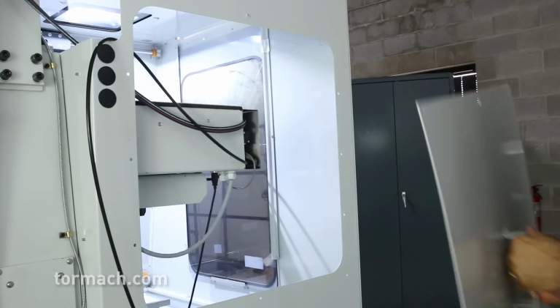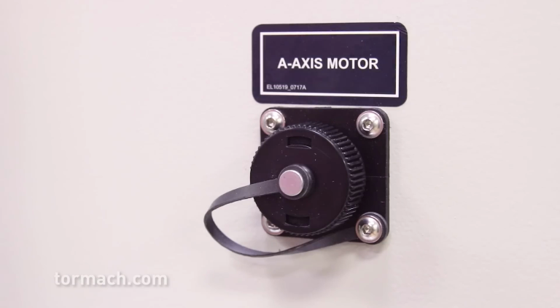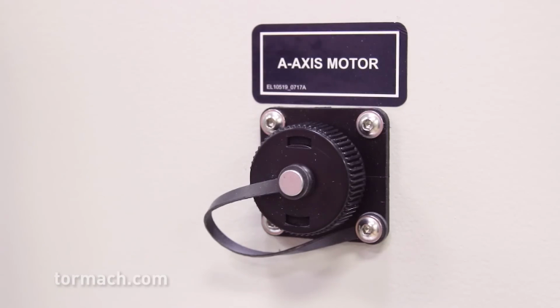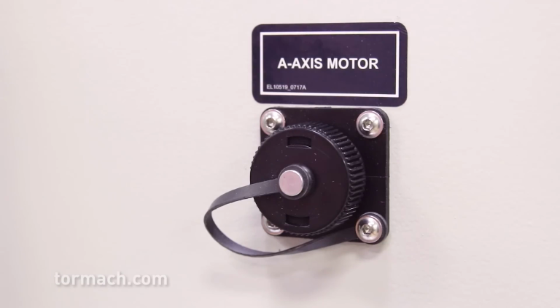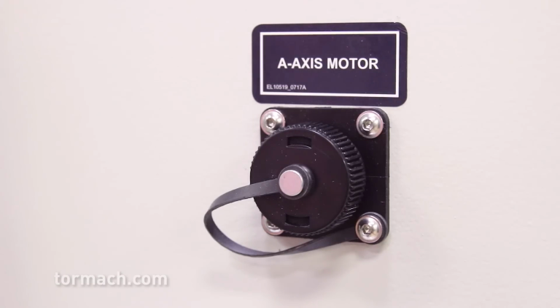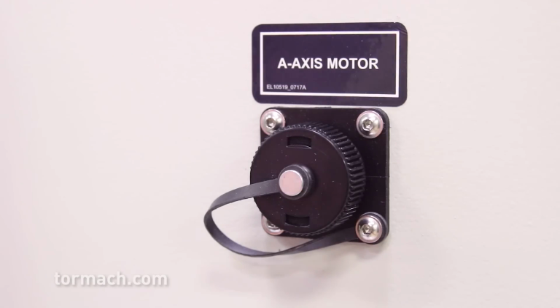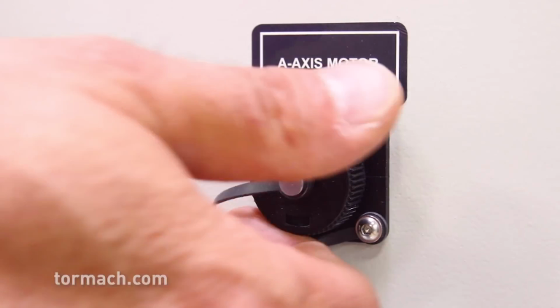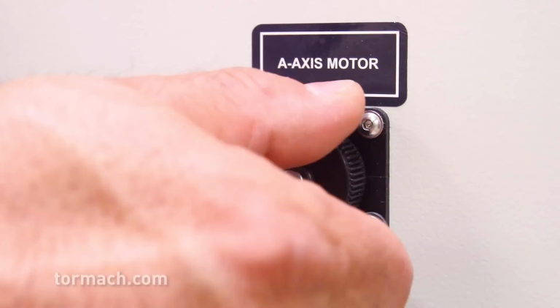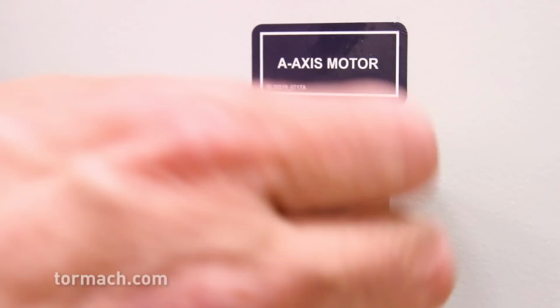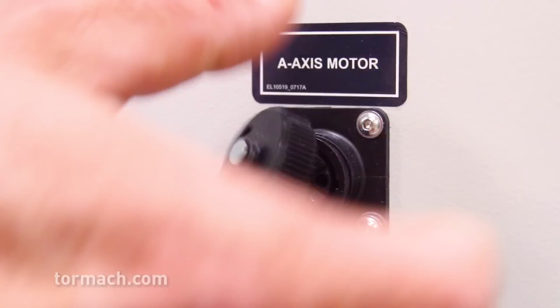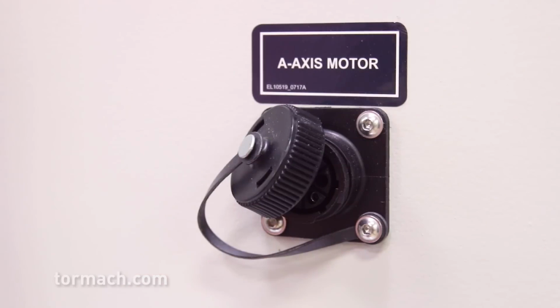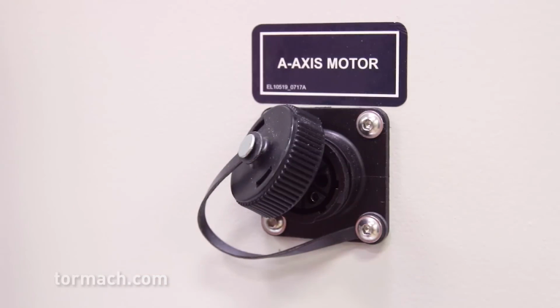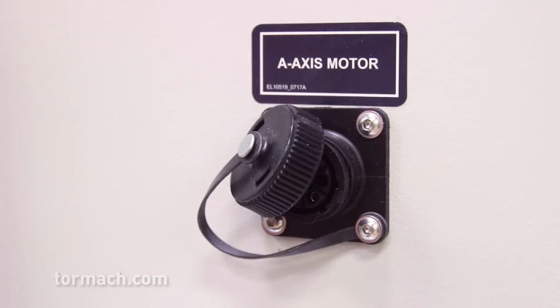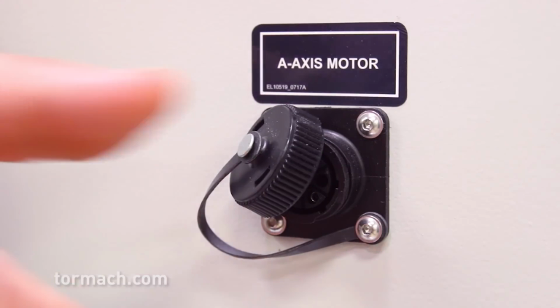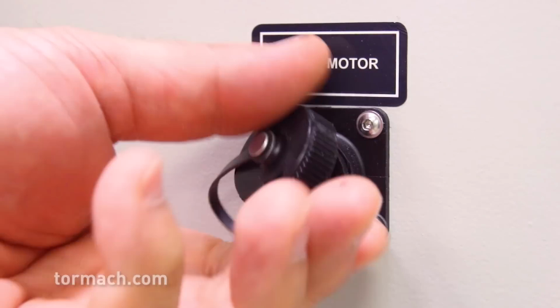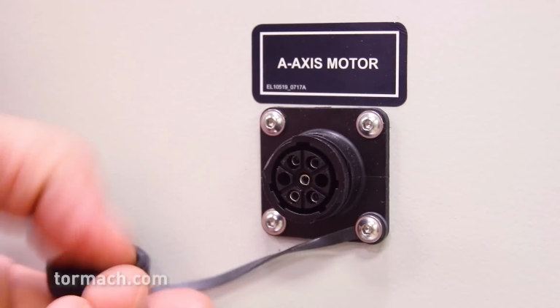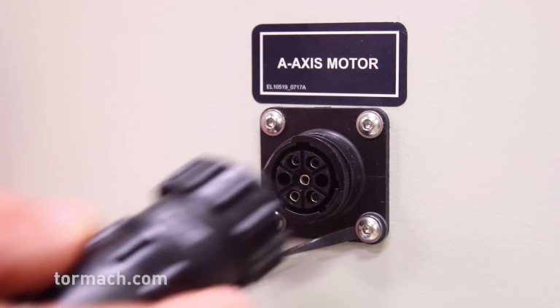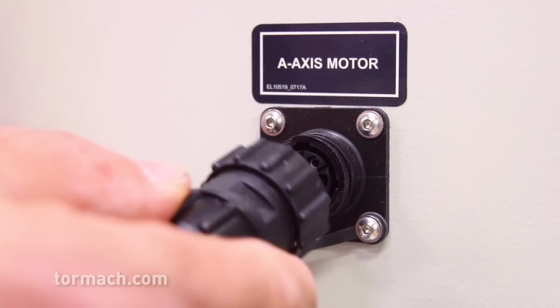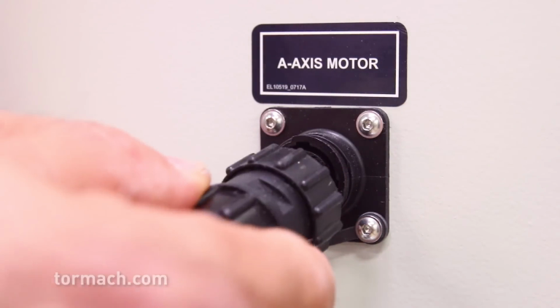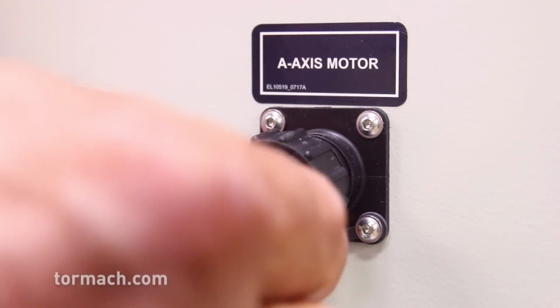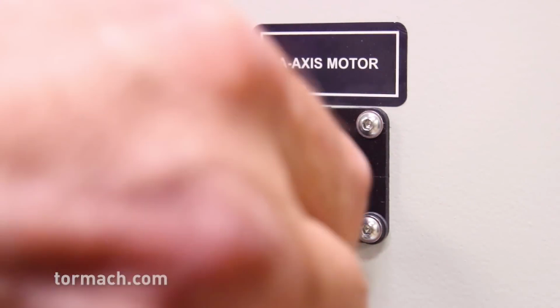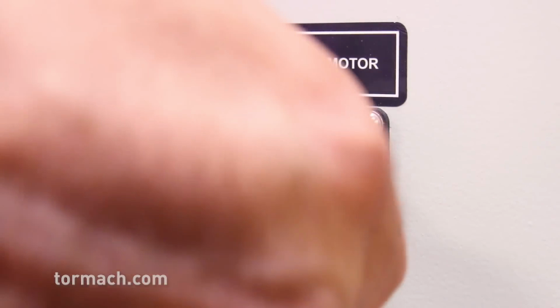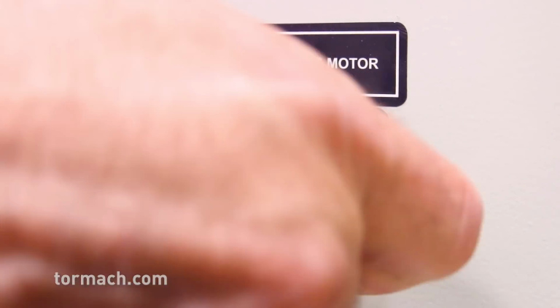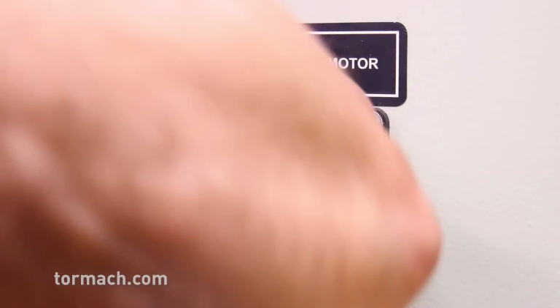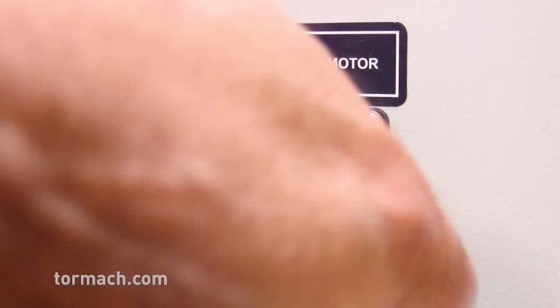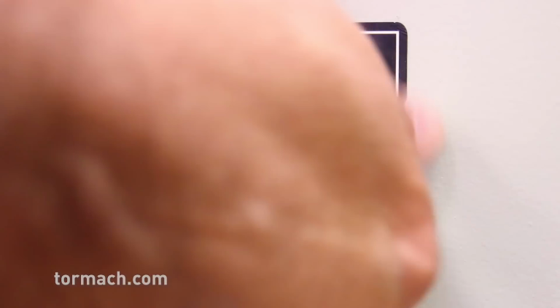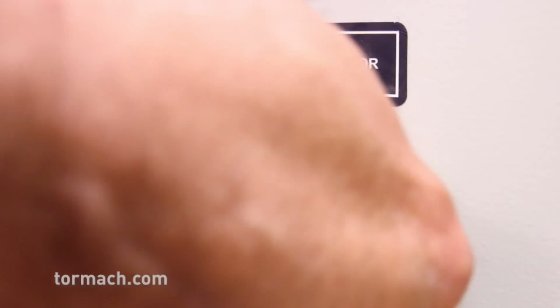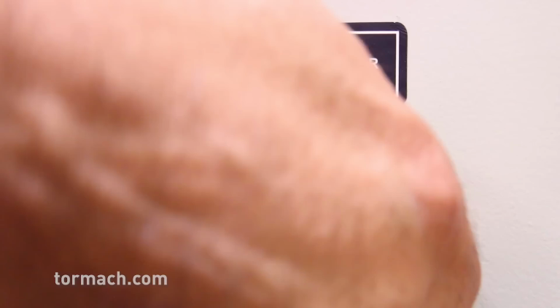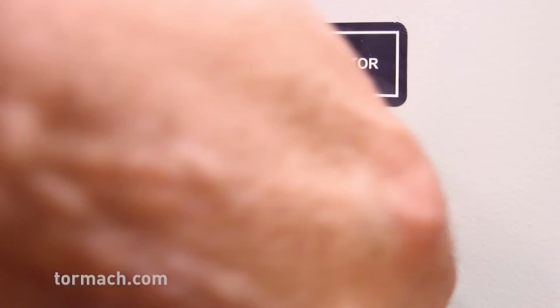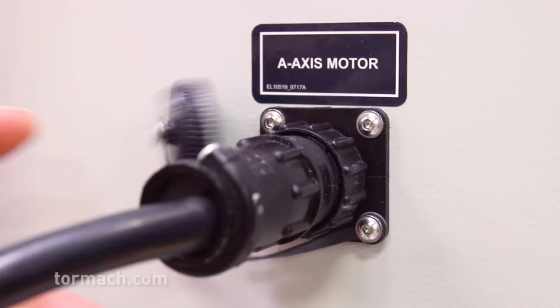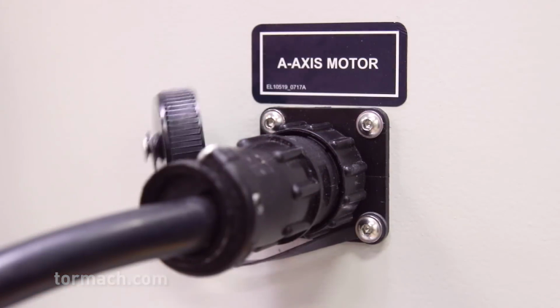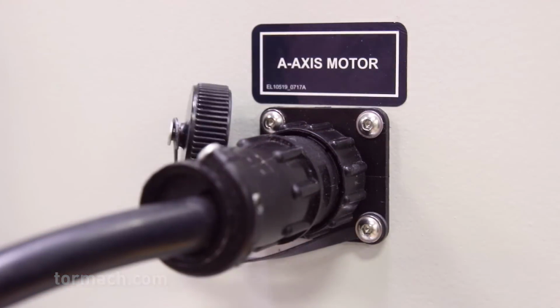The machine is easy to install with plug-and-play accessories, including a pre-installed 4th axis wiring kit, minimizing the time and cost needed to get the machine up and running.